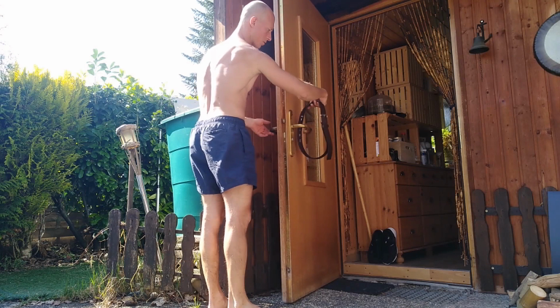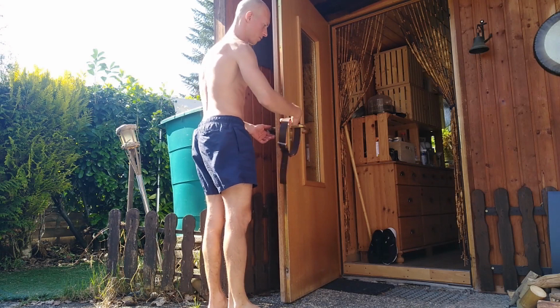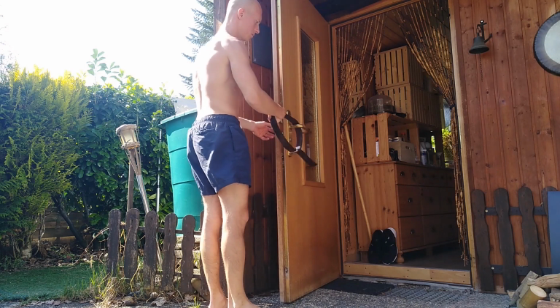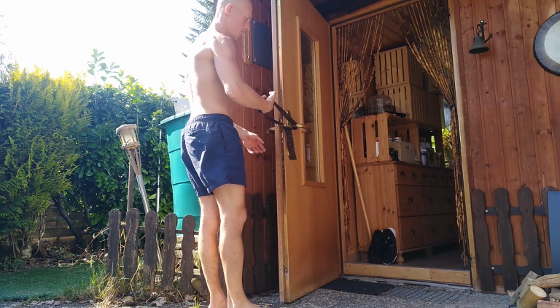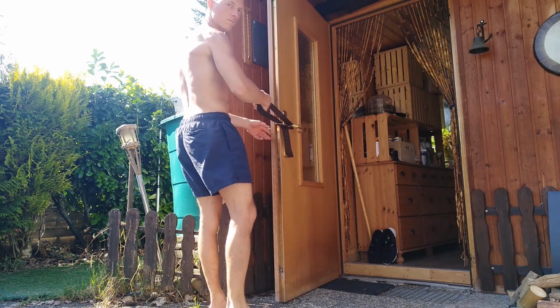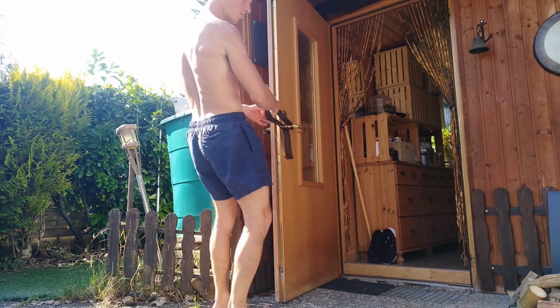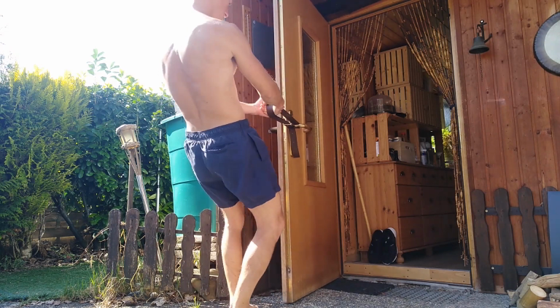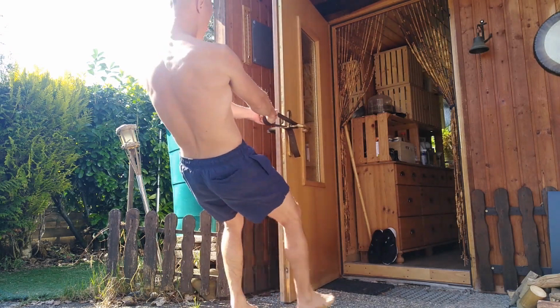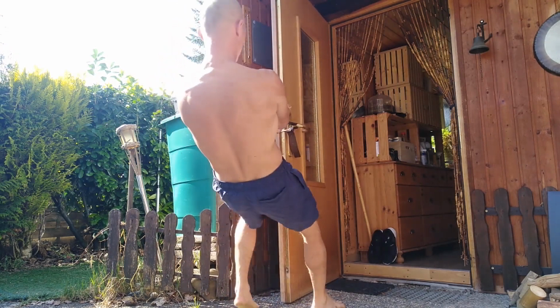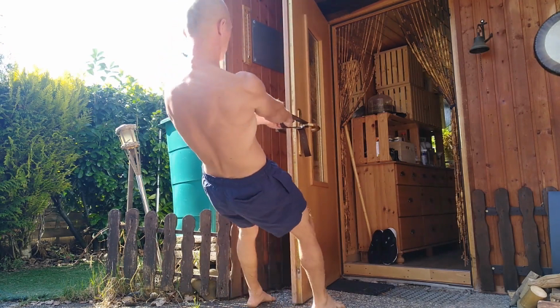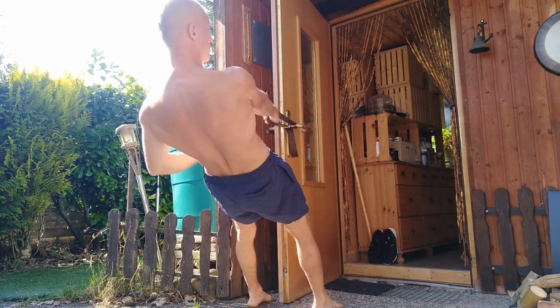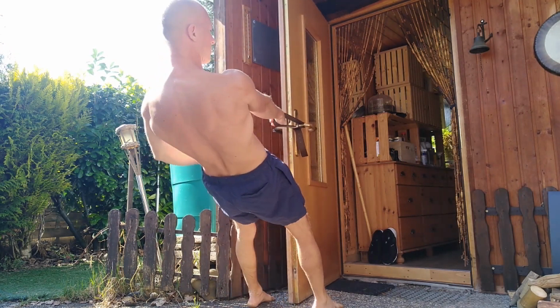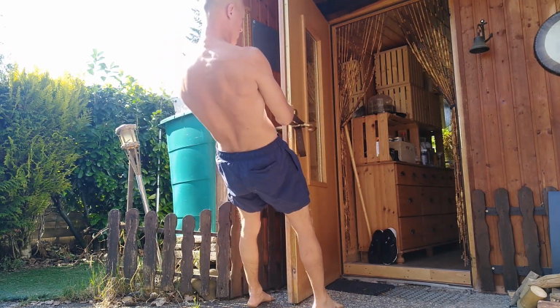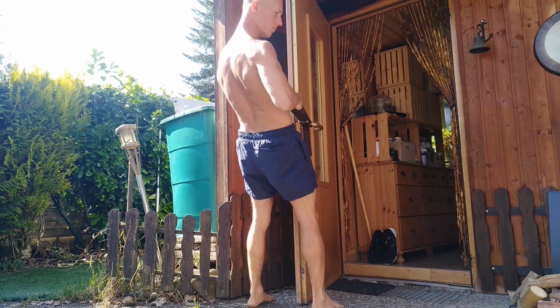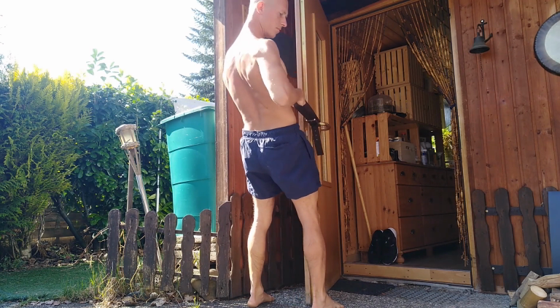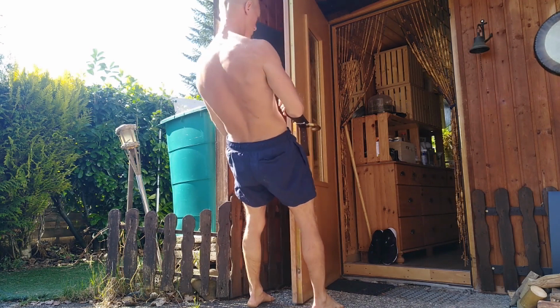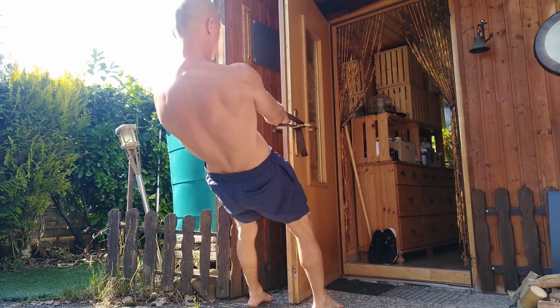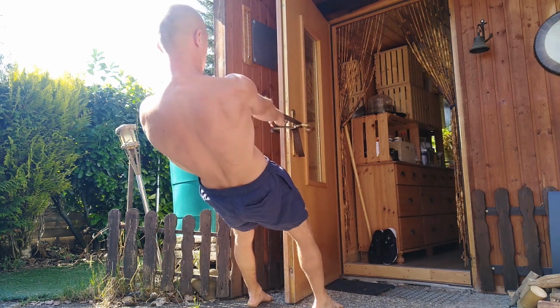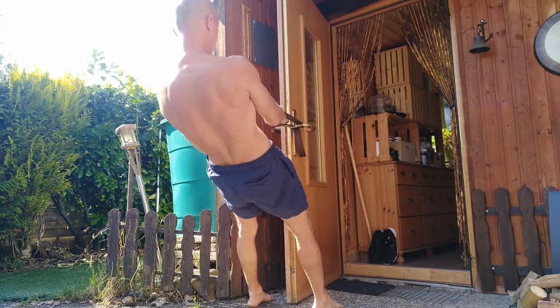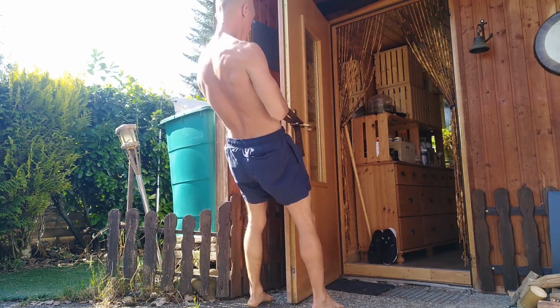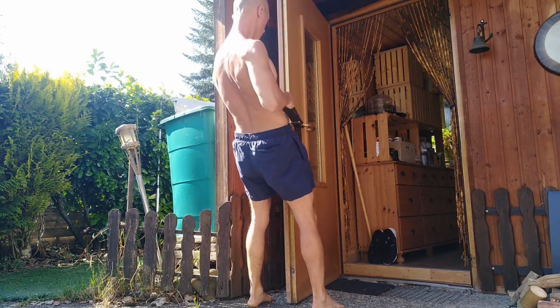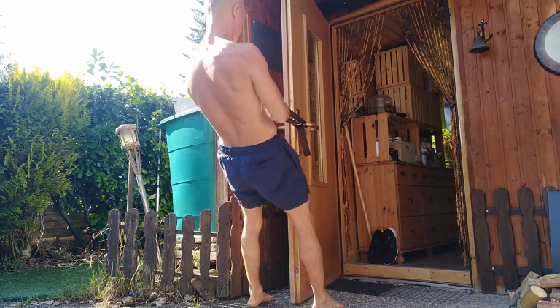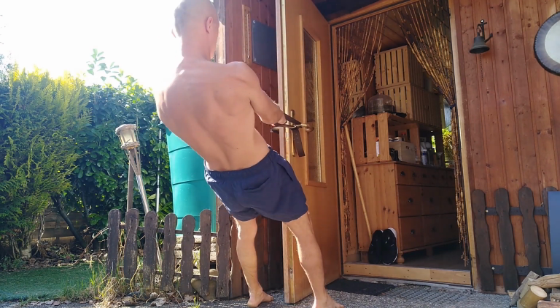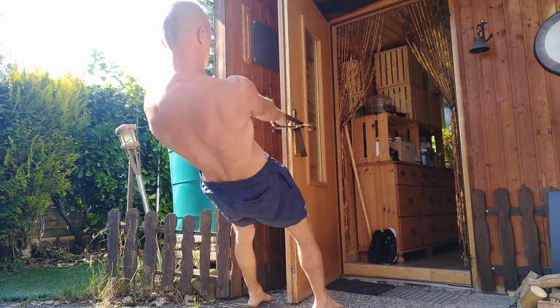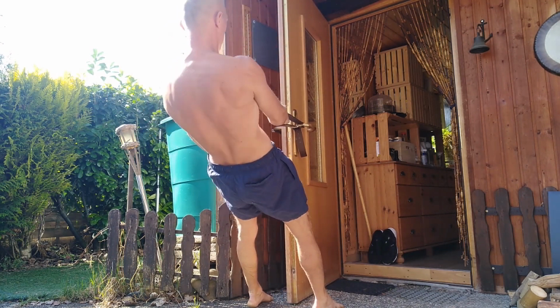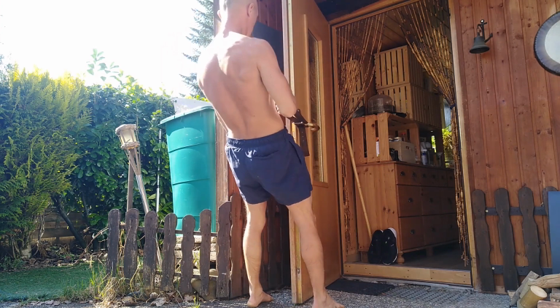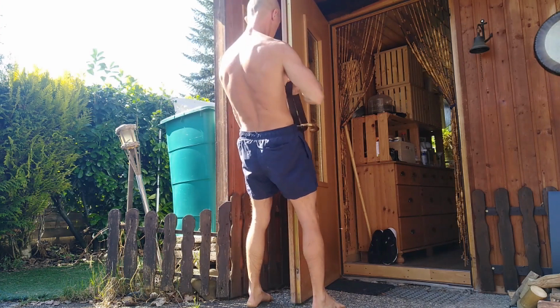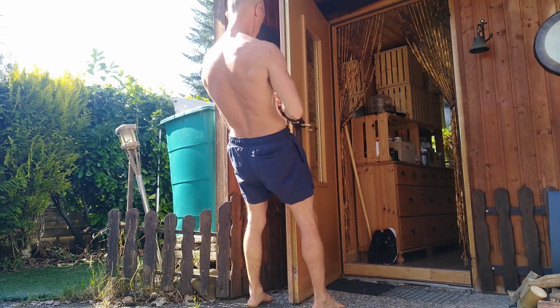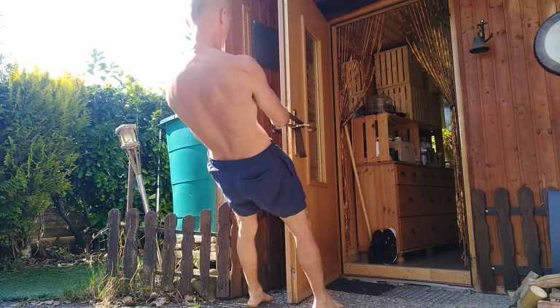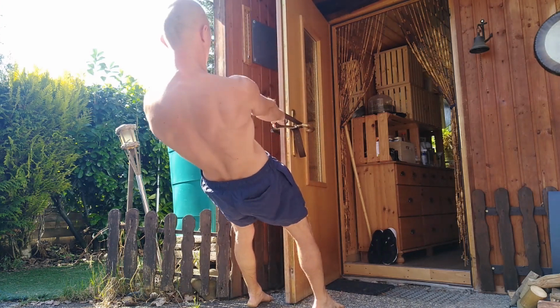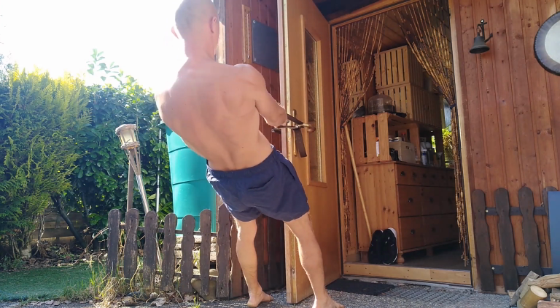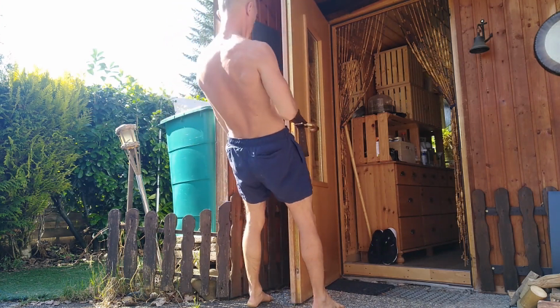Hello friends and welcome to my new video. I received many questions about how you can do a workout without a pull-up or a dip bar. That's why I will show you a workout that you can do at home without a pull-up or a dip bar.